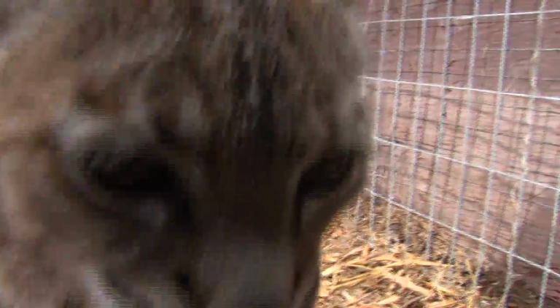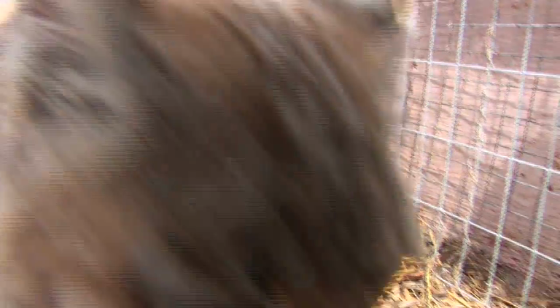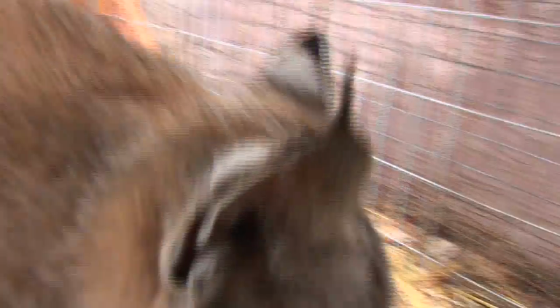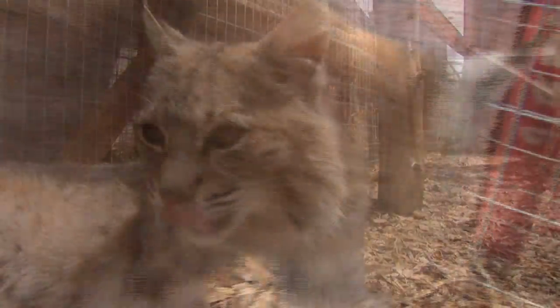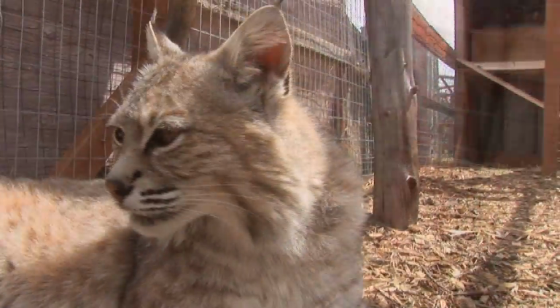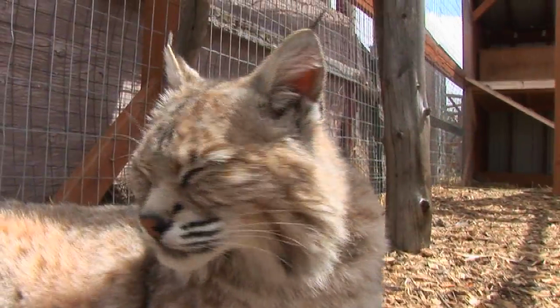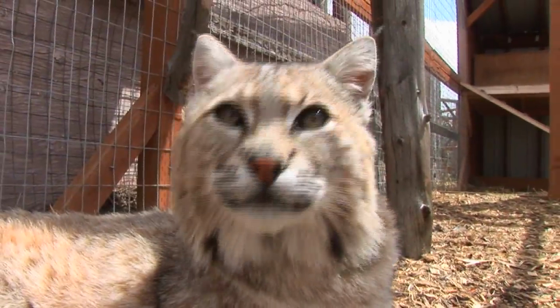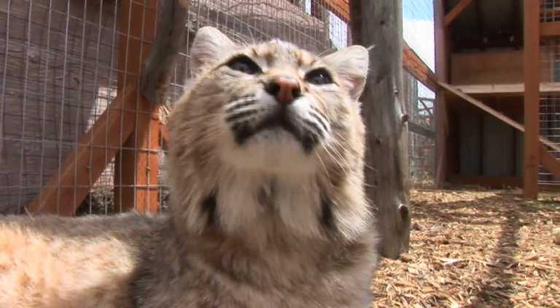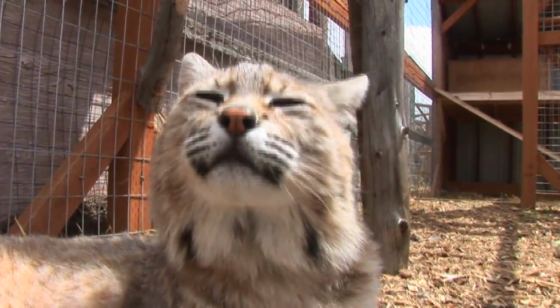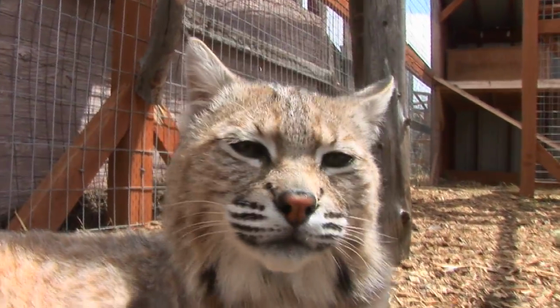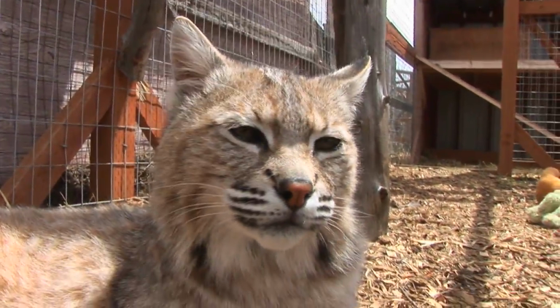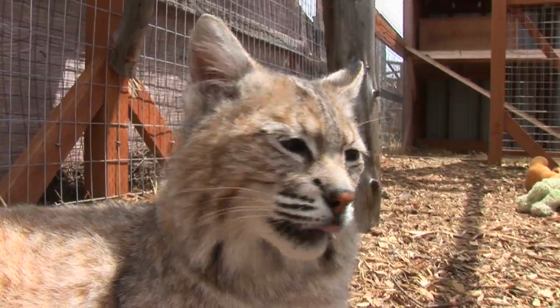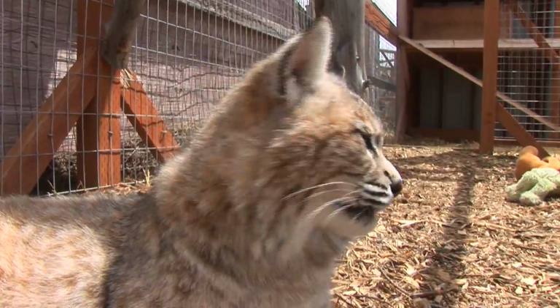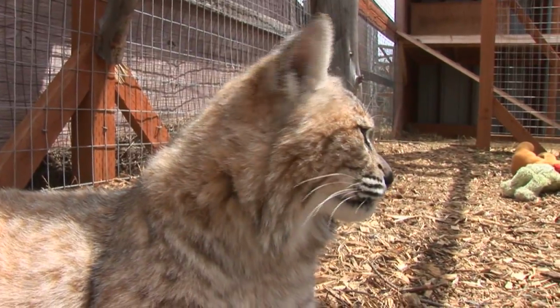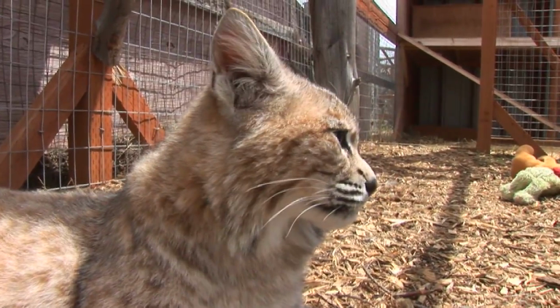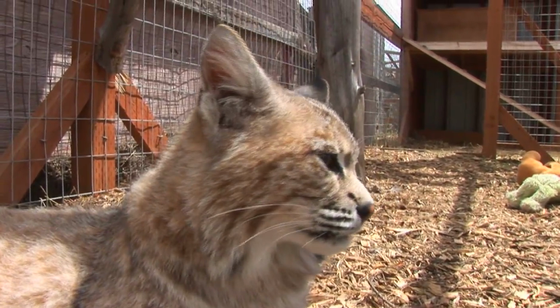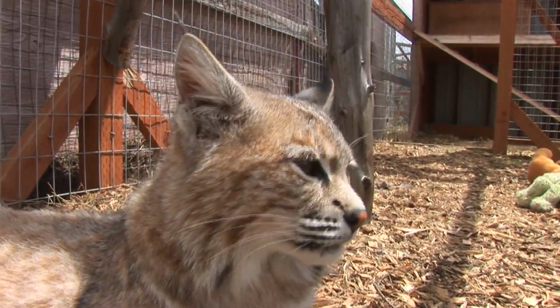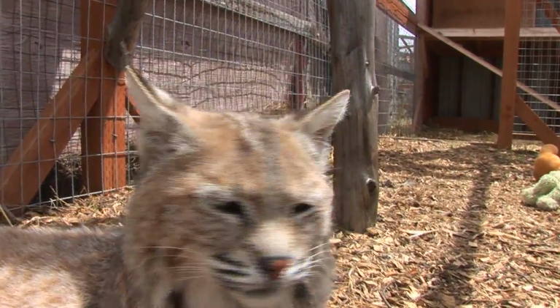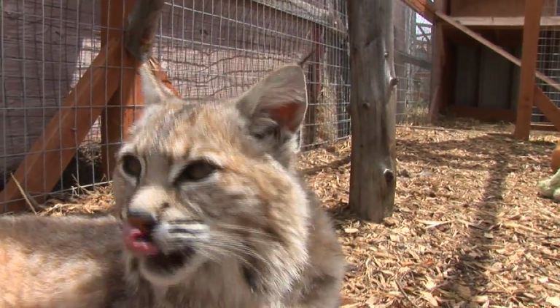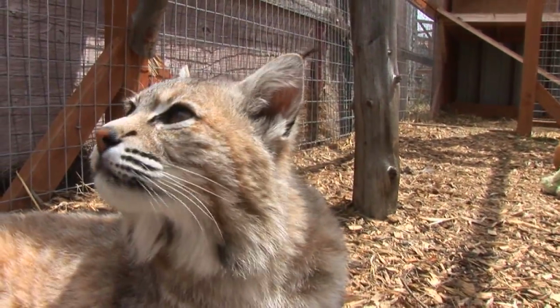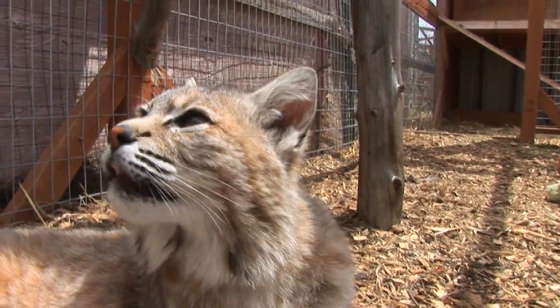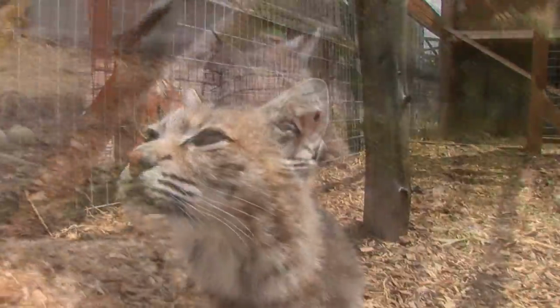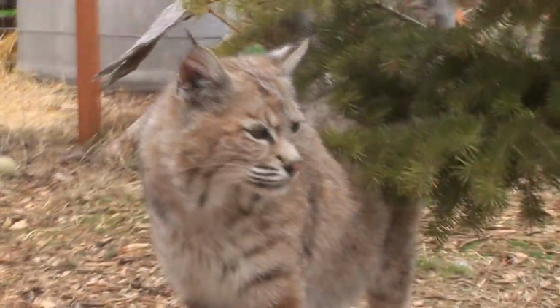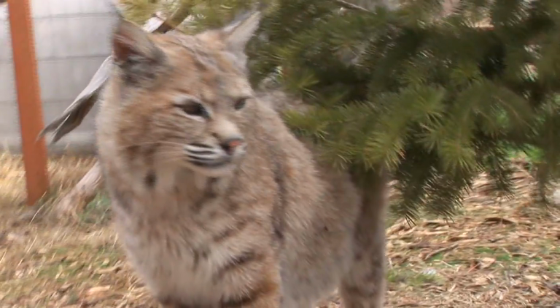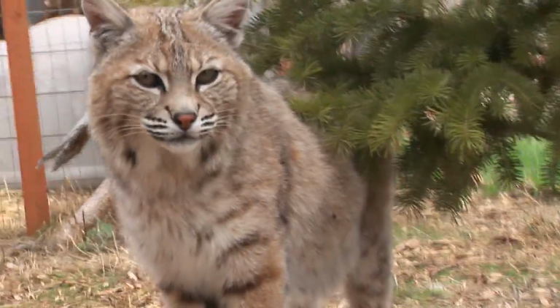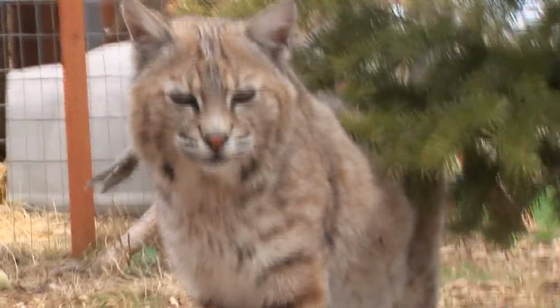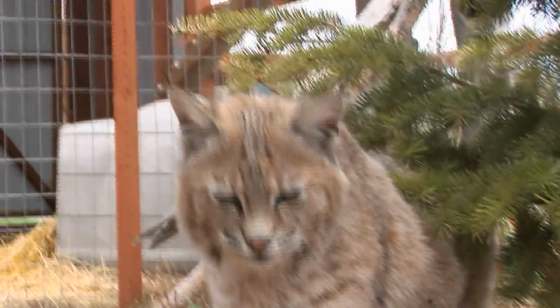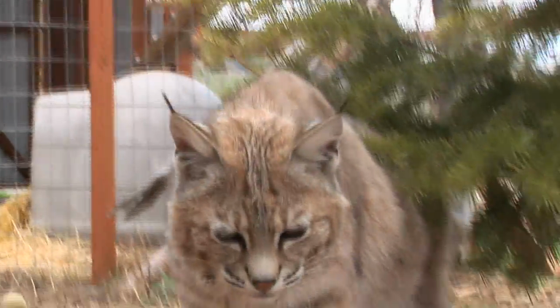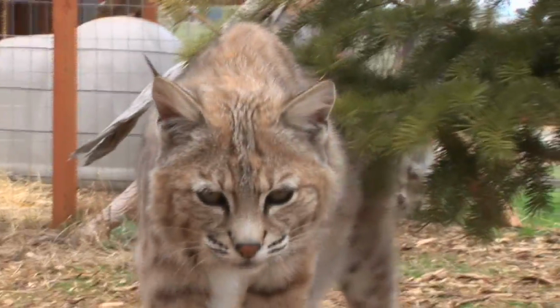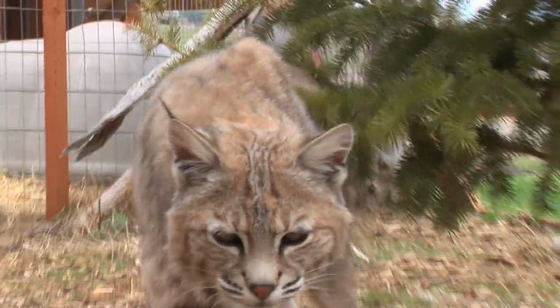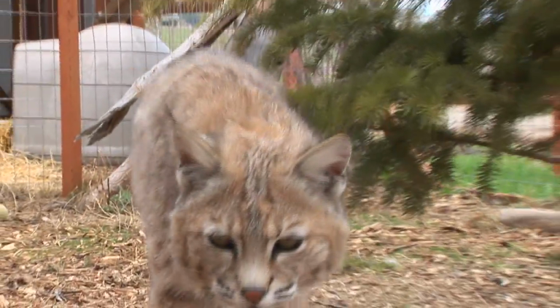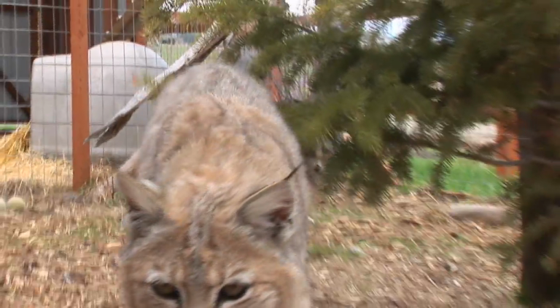The other thing I want you to notice is their ears — they have little tufts of fur on their ears as well. Now a lynx, which looks similar to this, also has those, but a lynx has big sideburns. So that's the best way to tell the difference between a bobcat and a lynx.